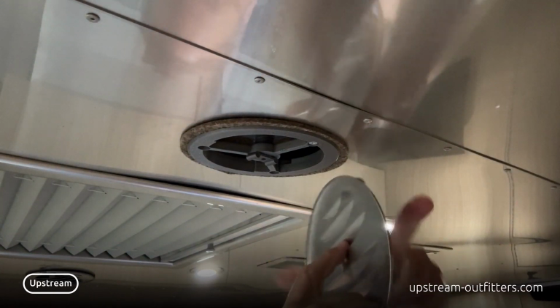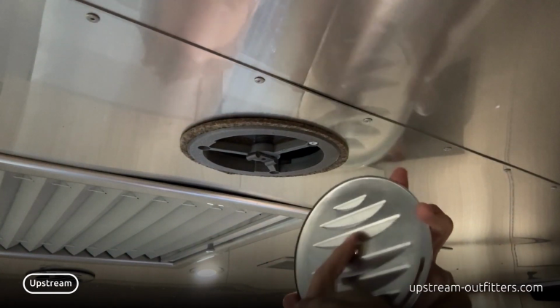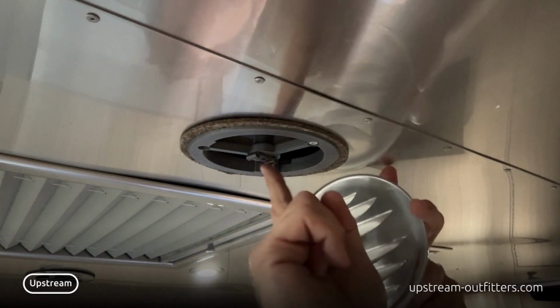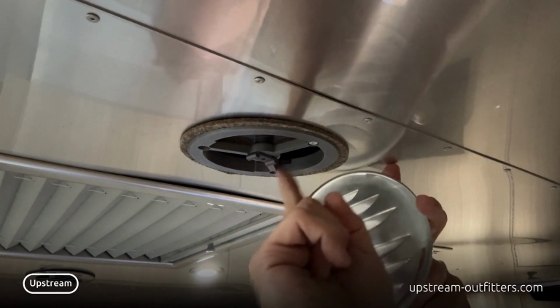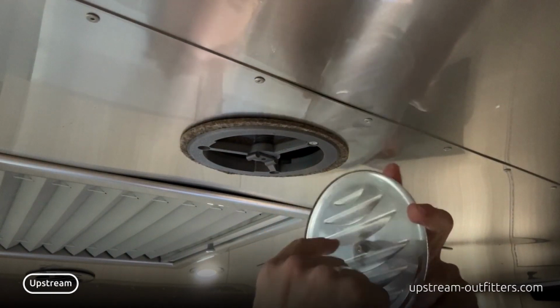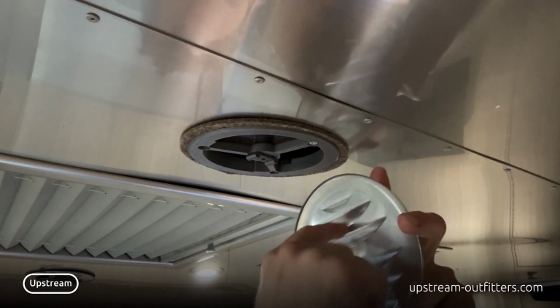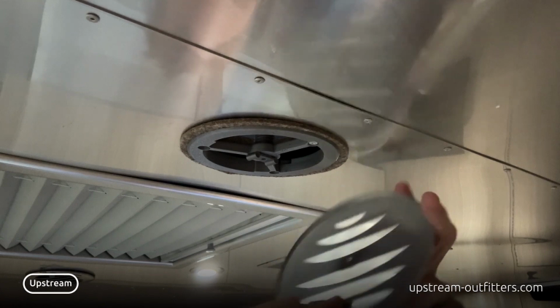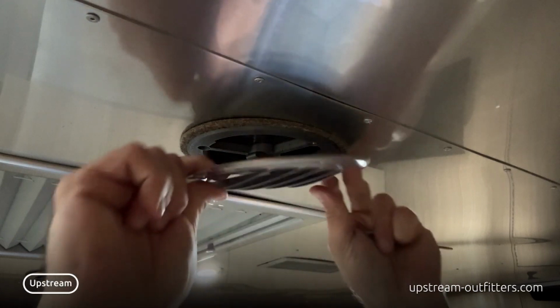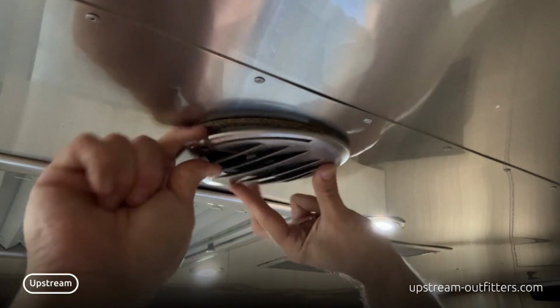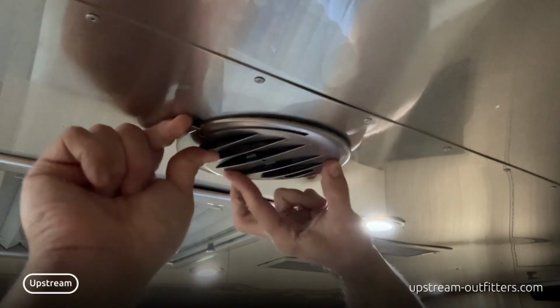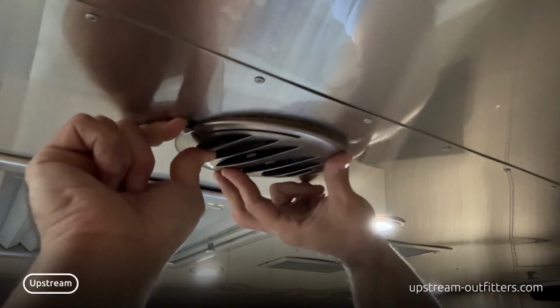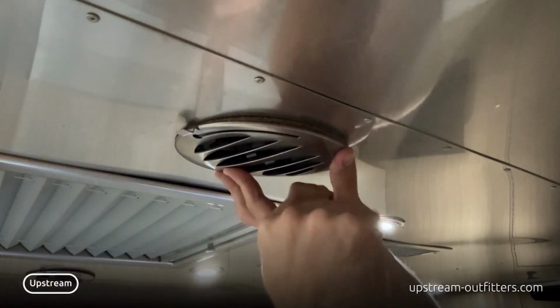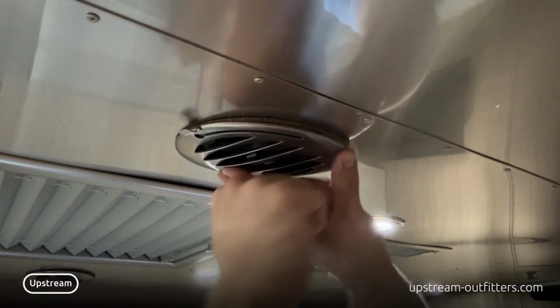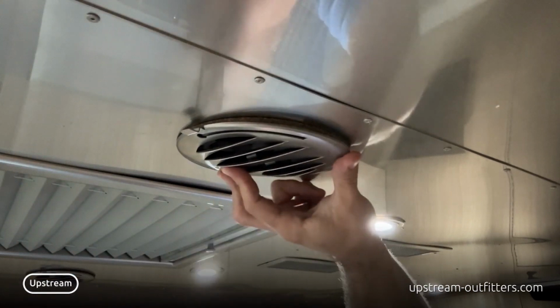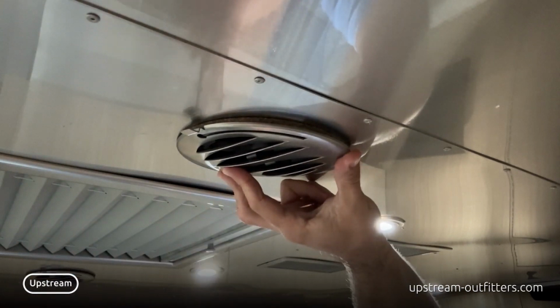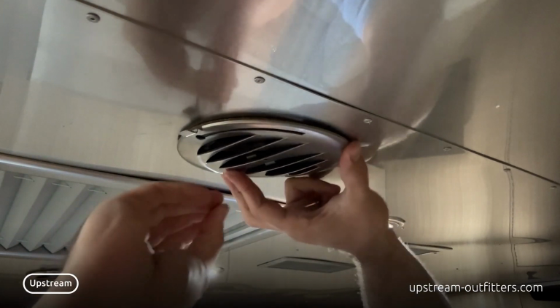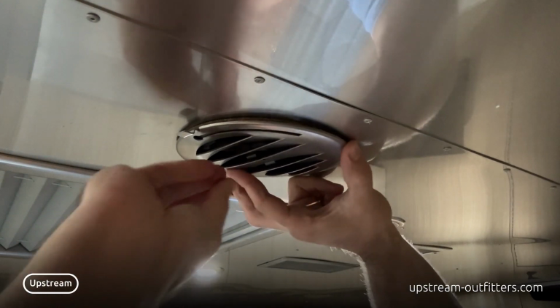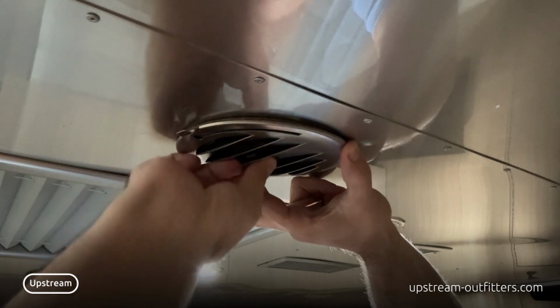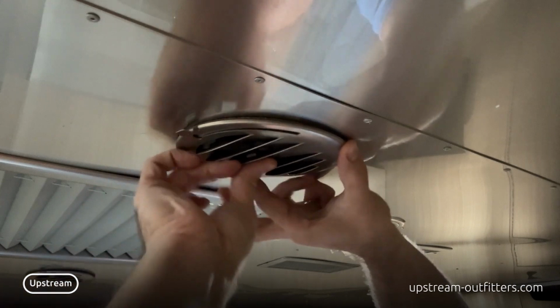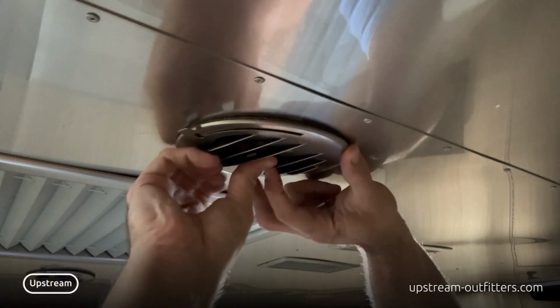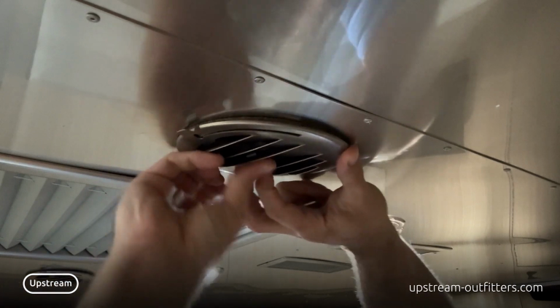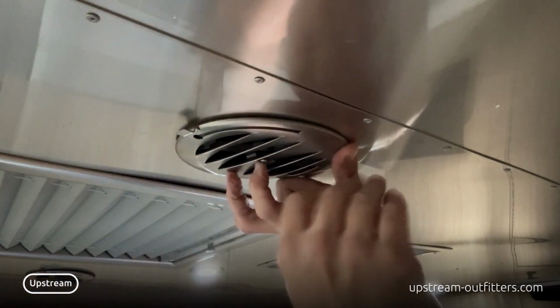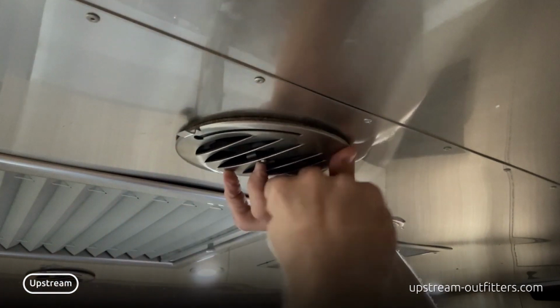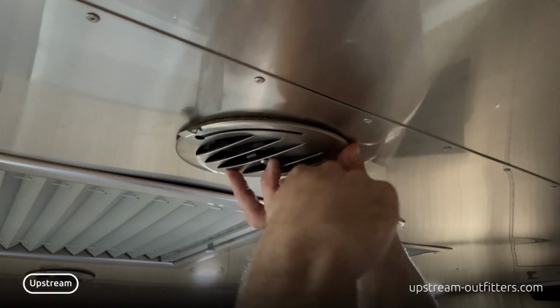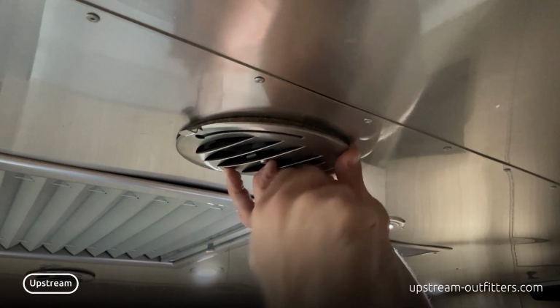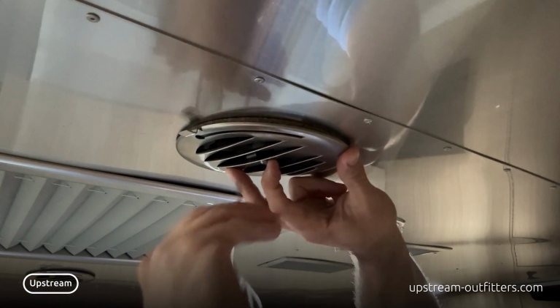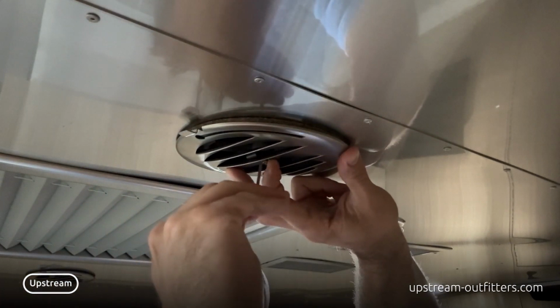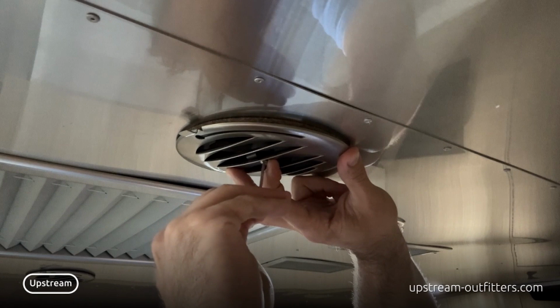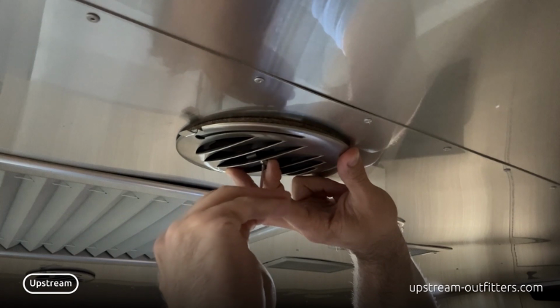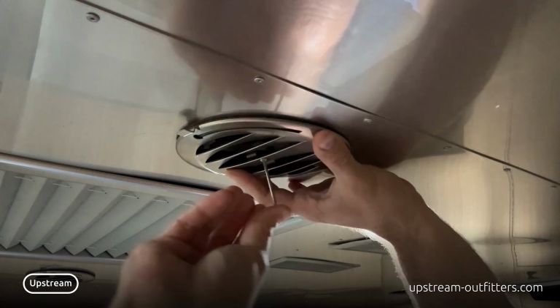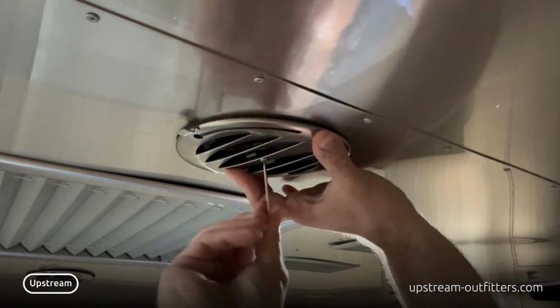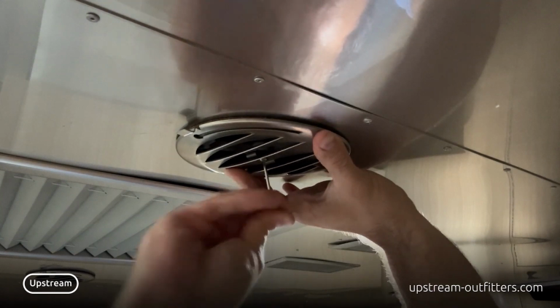The small side of this knob goes on the small side of the assembly. You hold up your vent cover, put in your screw, and take your included Allen wrench and screw it in.